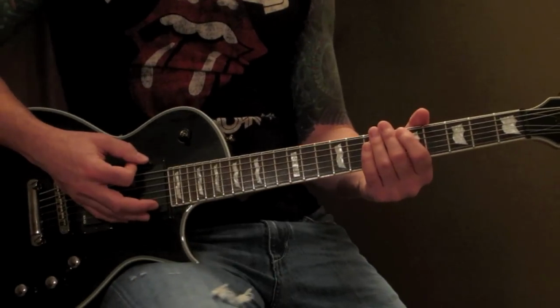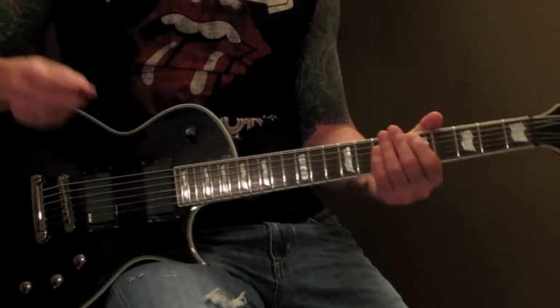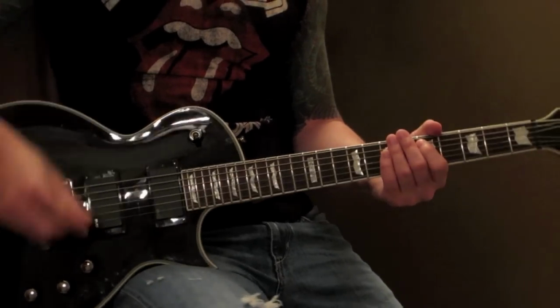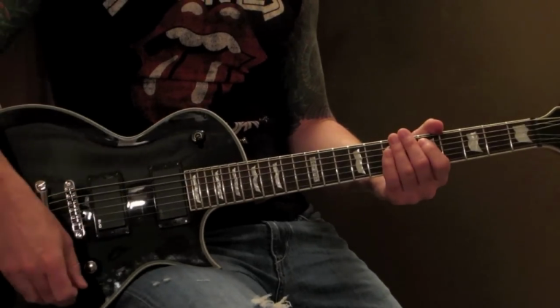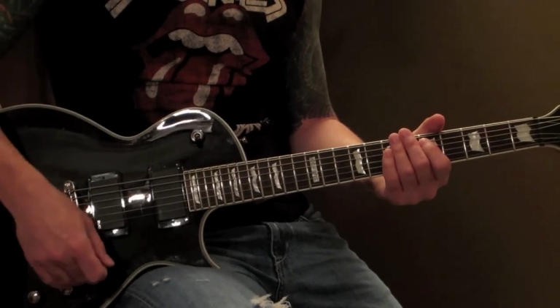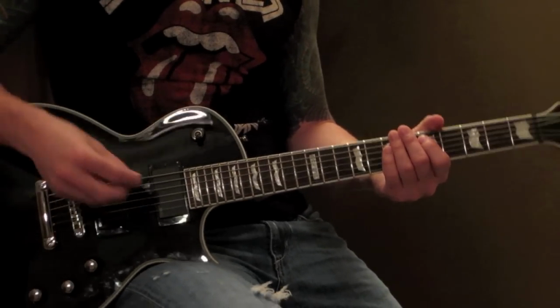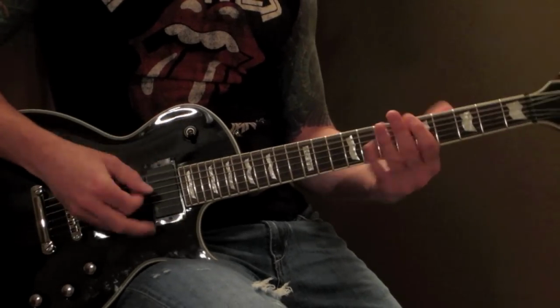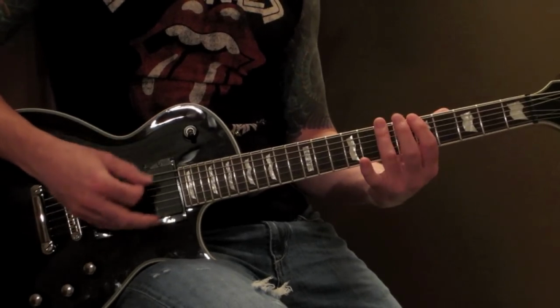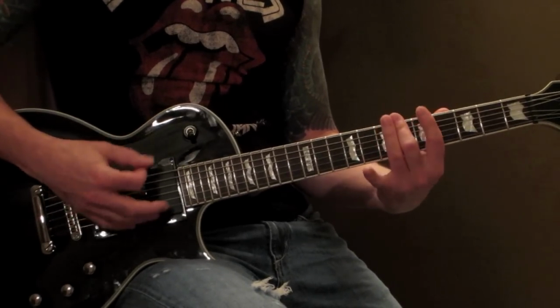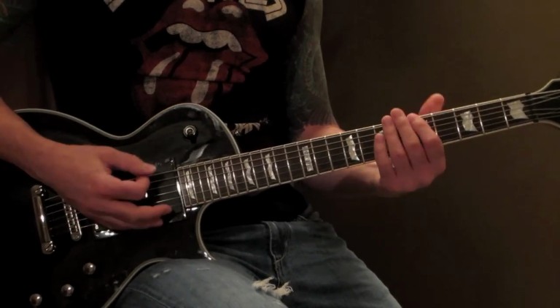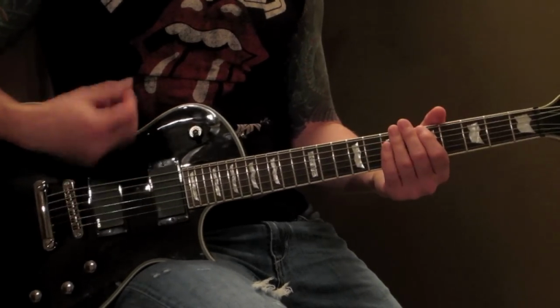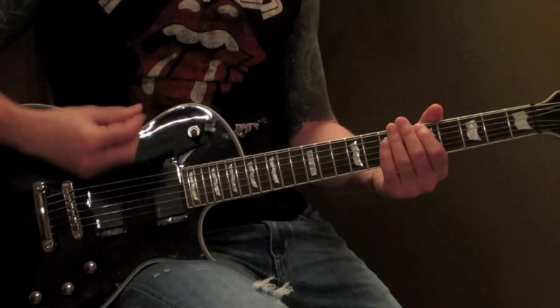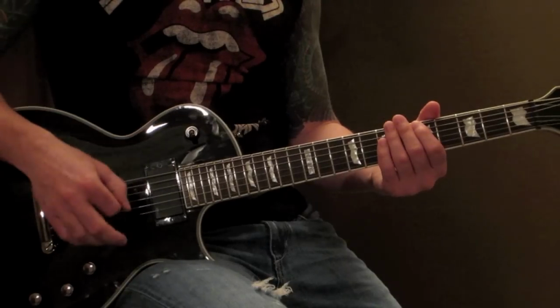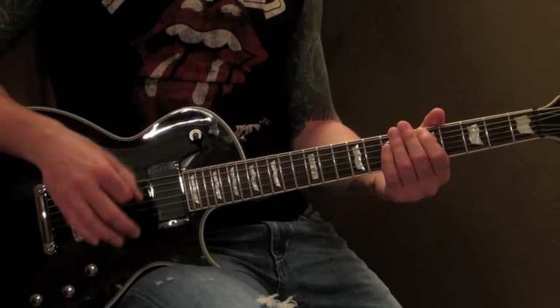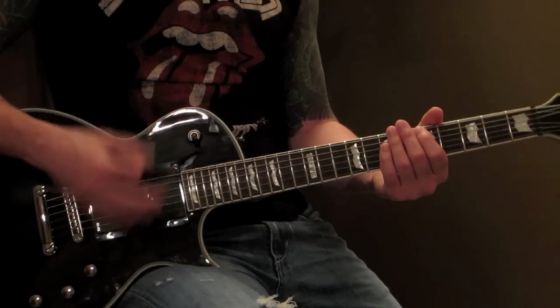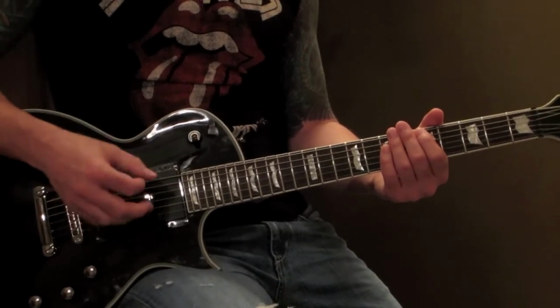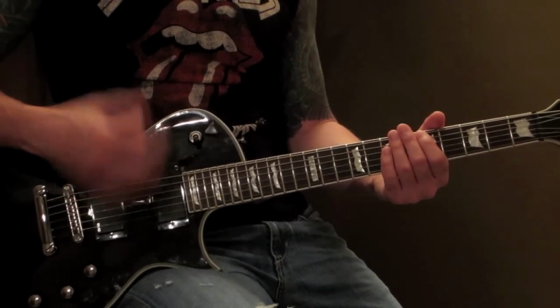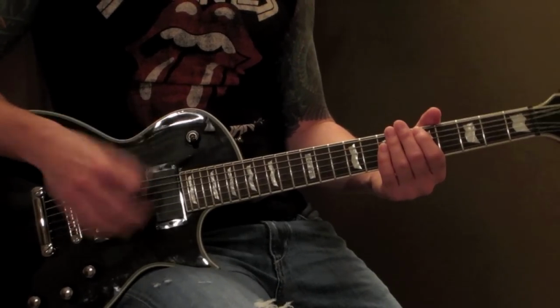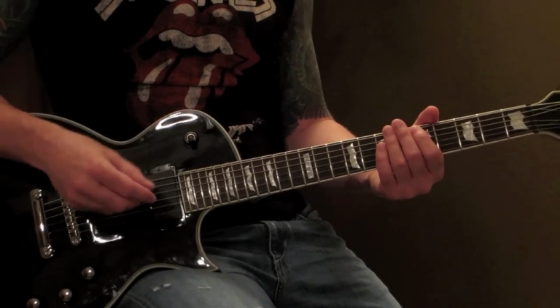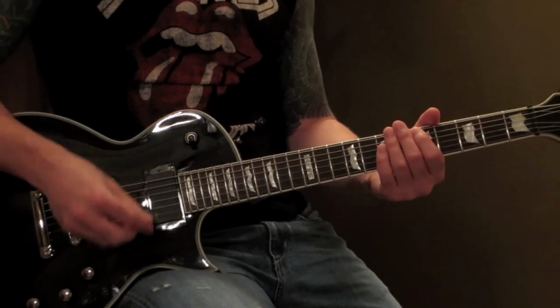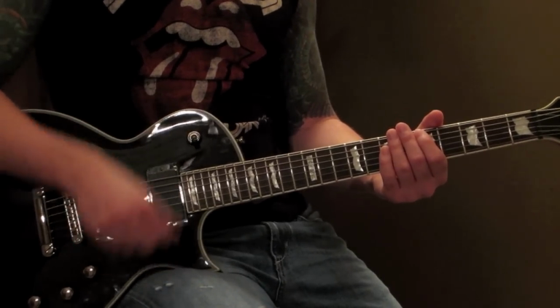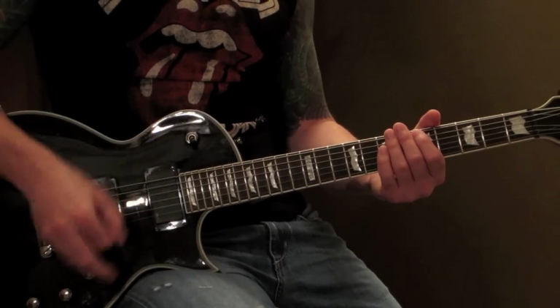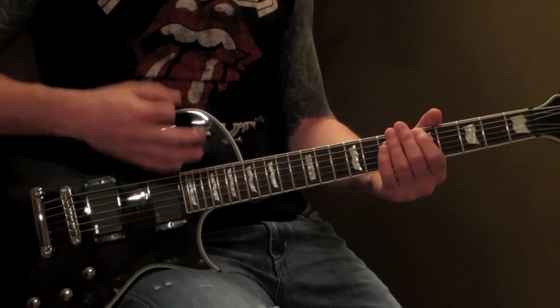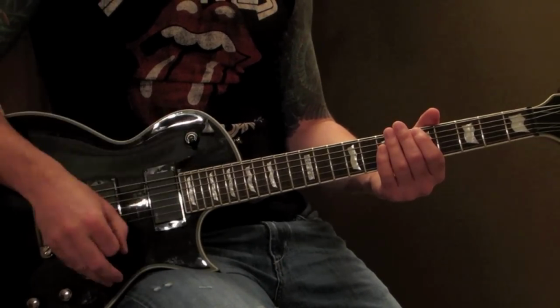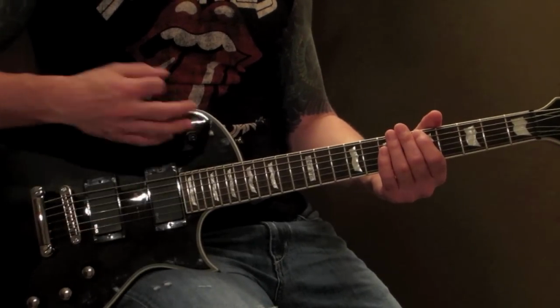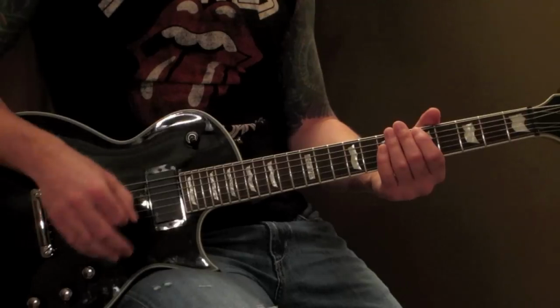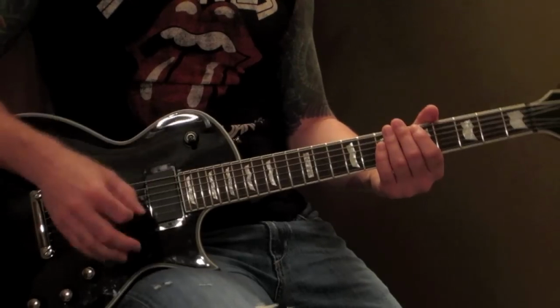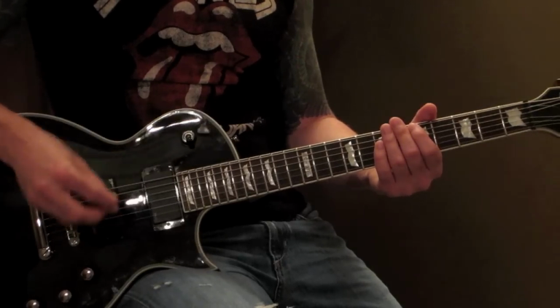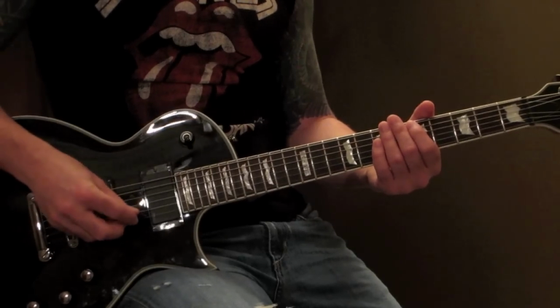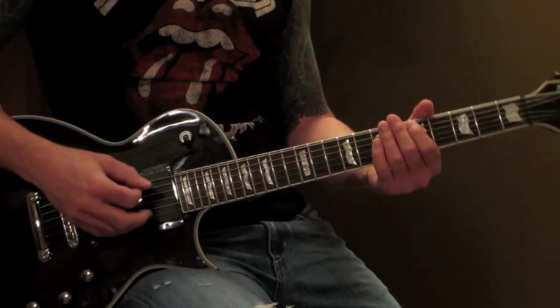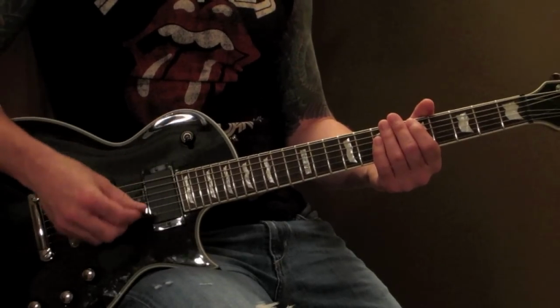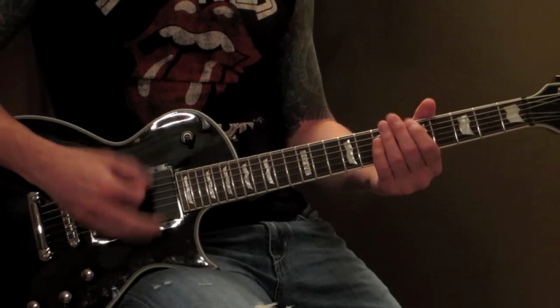At the end, it's the main riff. I recommend playing it all down picking — it sounds more aggressive — but you want to kind of shift to alternate picking when the tempo starts to speed. So it would be sort of like...